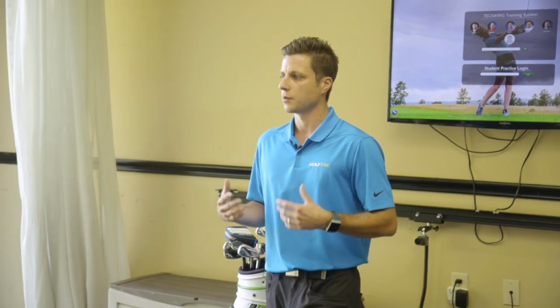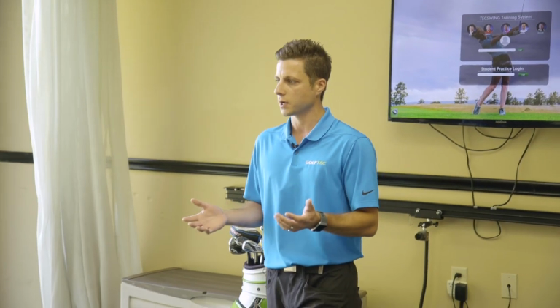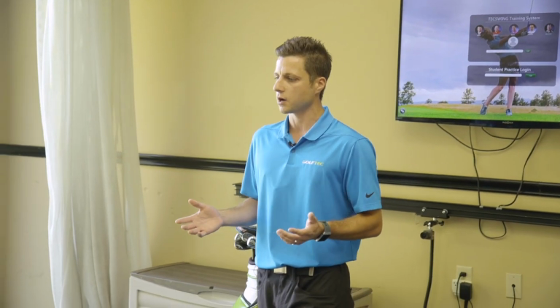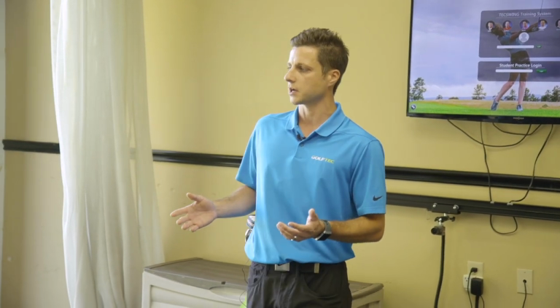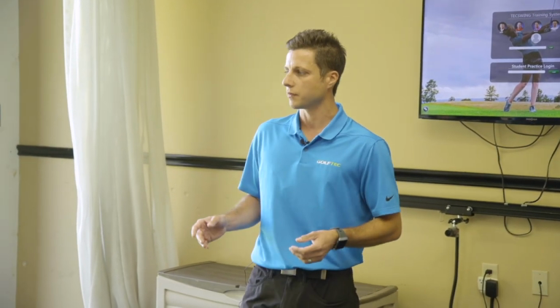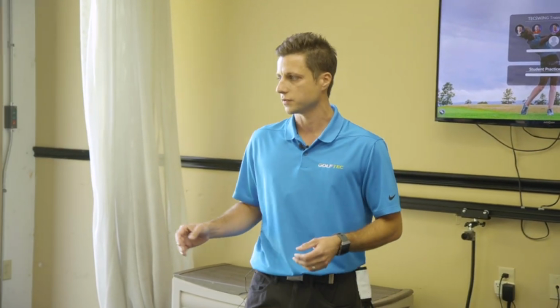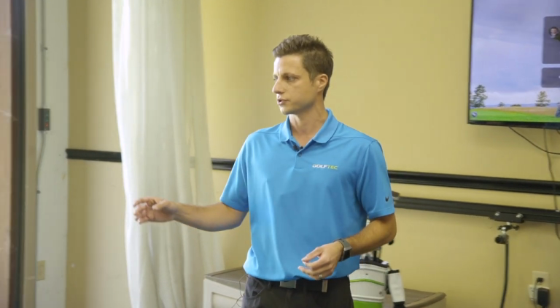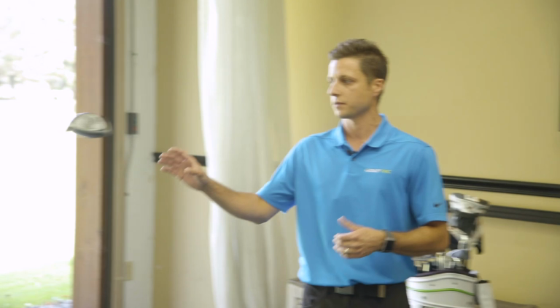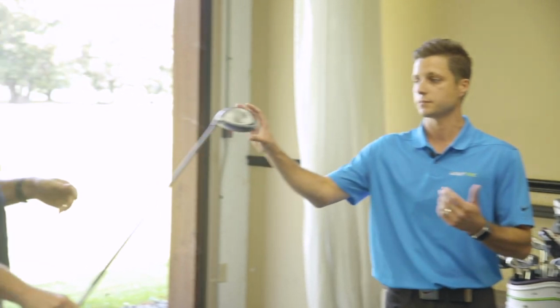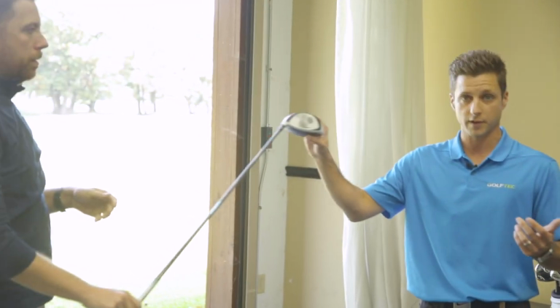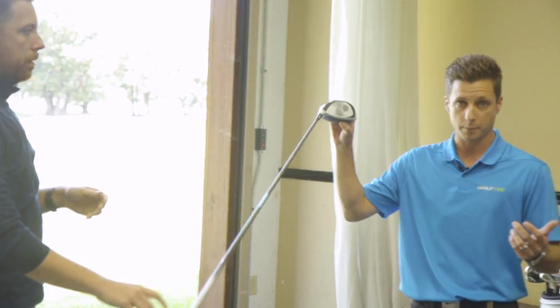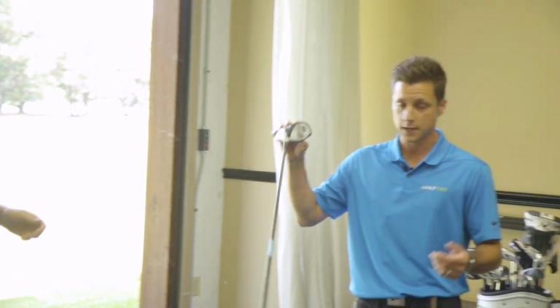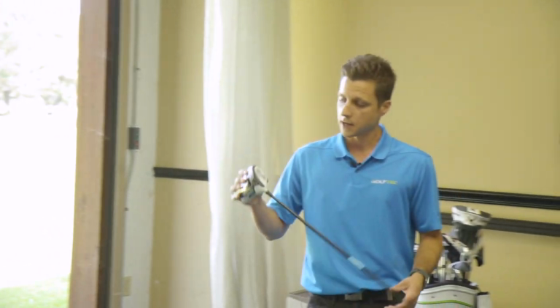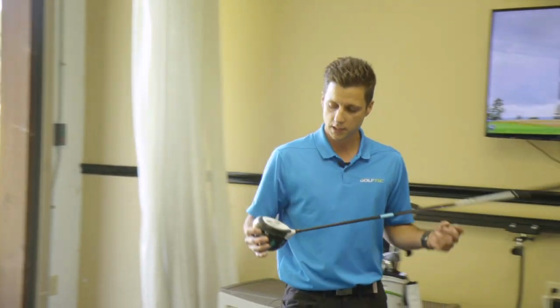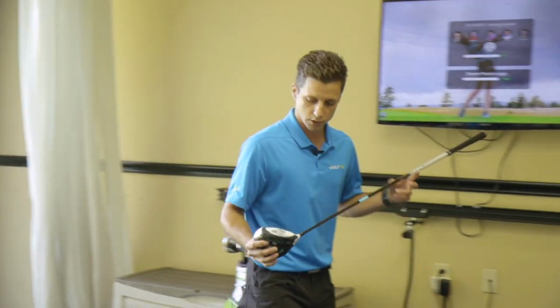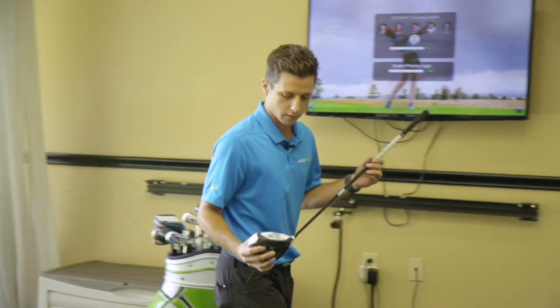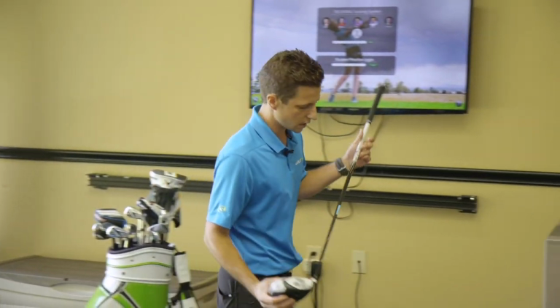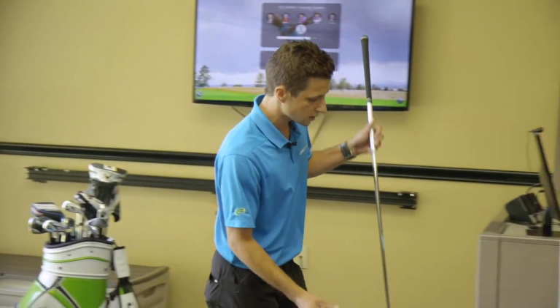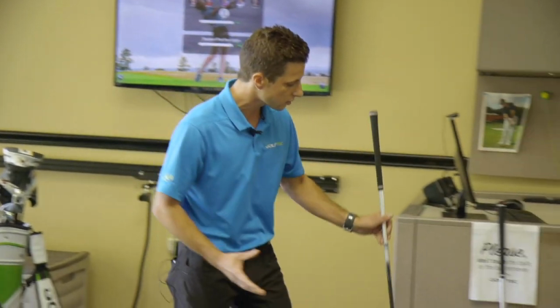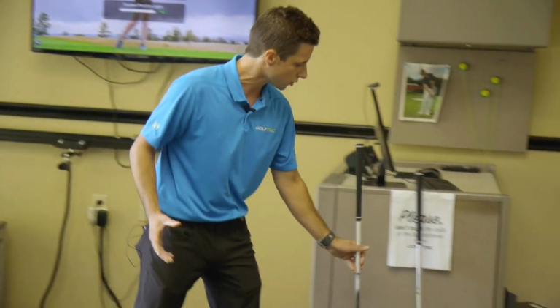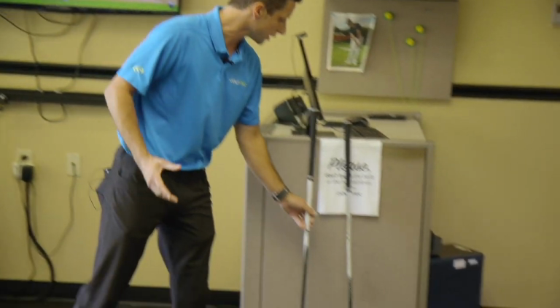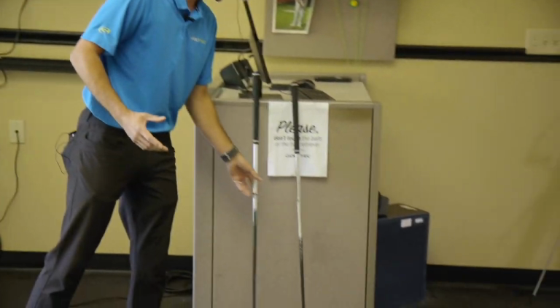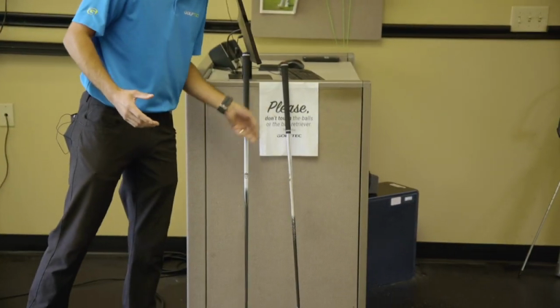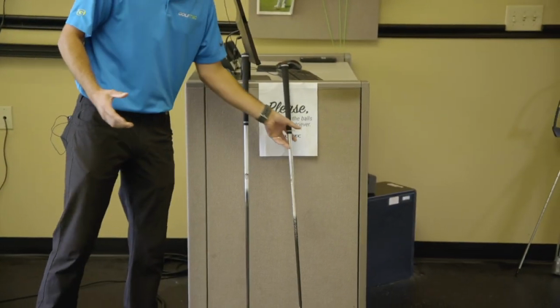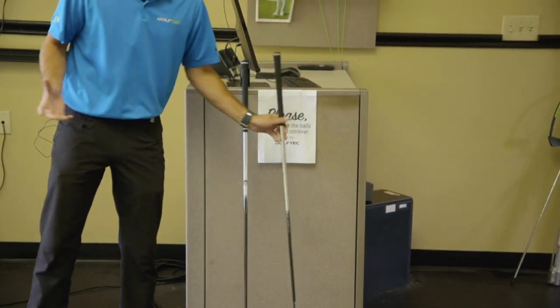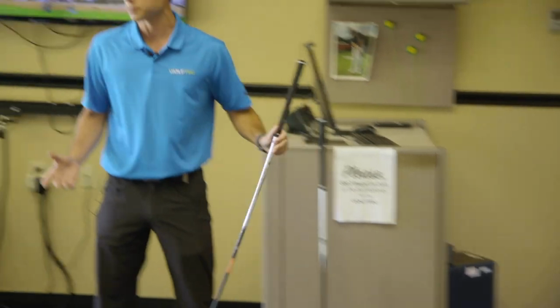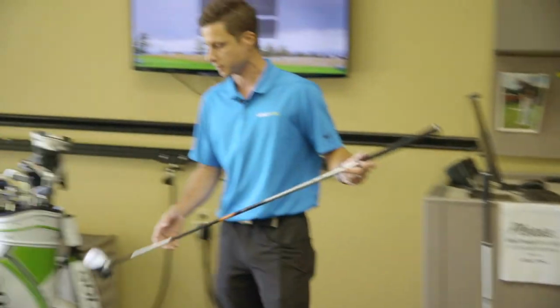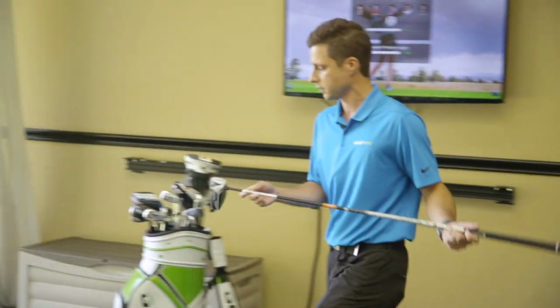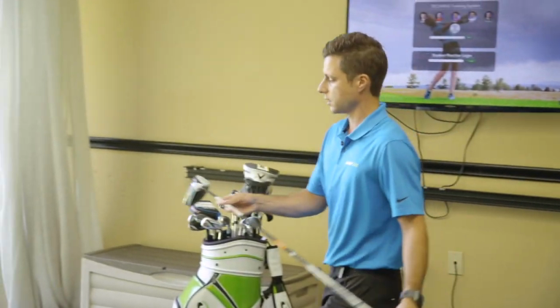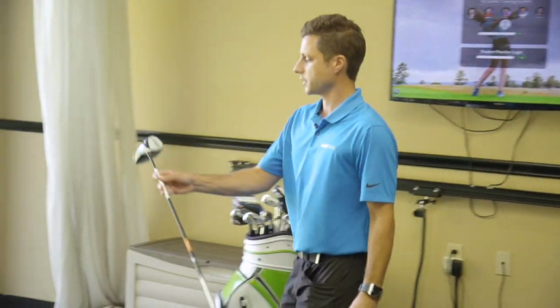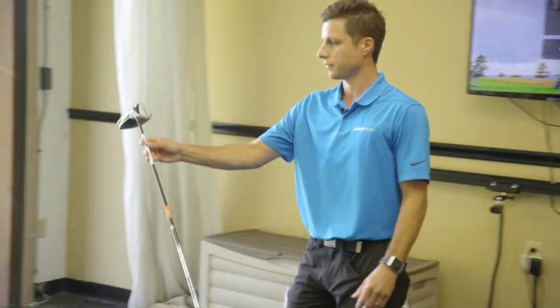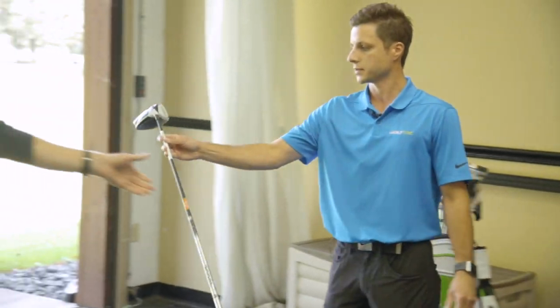When we come to Golf Tech, we want to fit you for a driver that's fit properly. I'm going to give you a driver here, Nick, that's a little bit shorter in length to help control that dispersion pattern and help you hit more fairways.